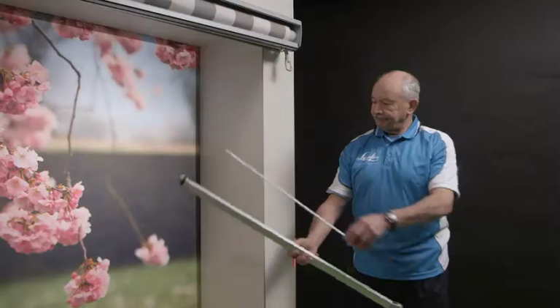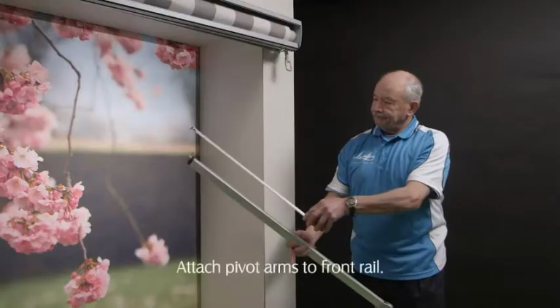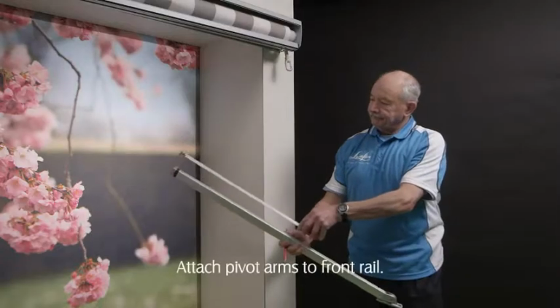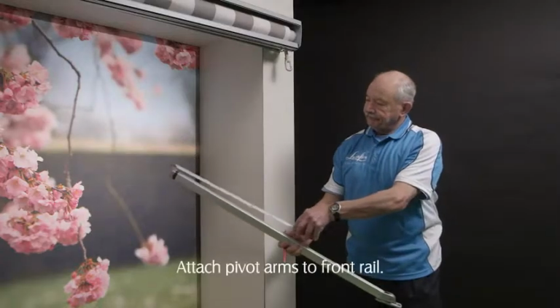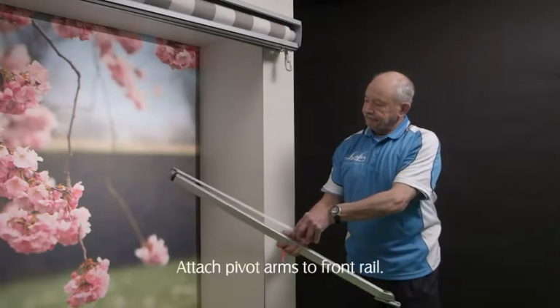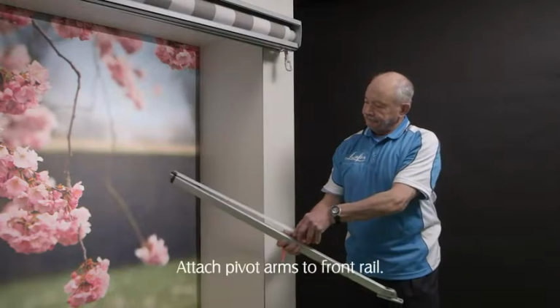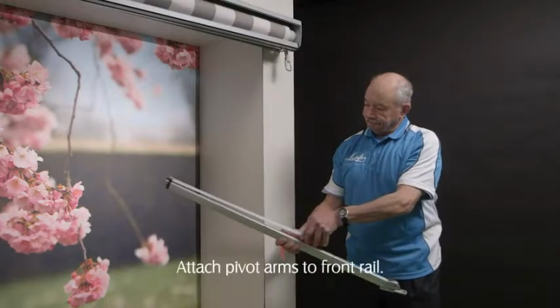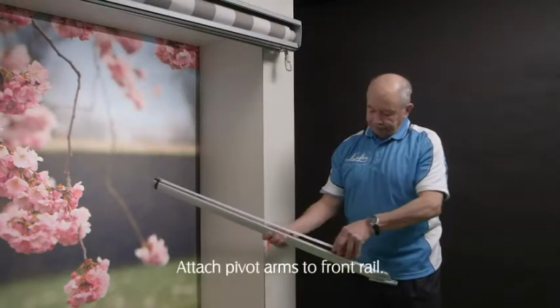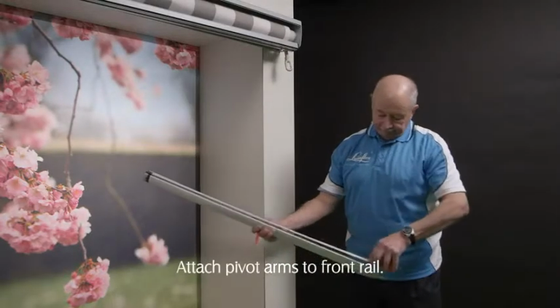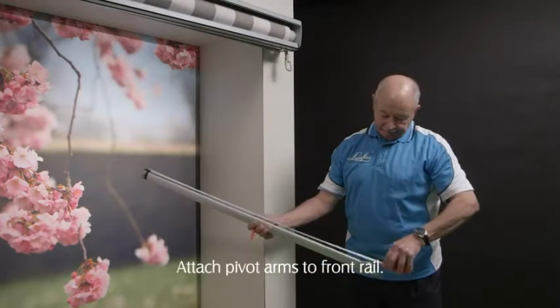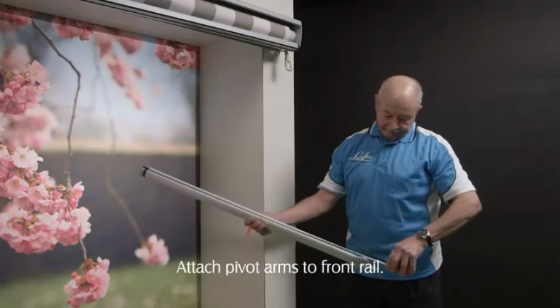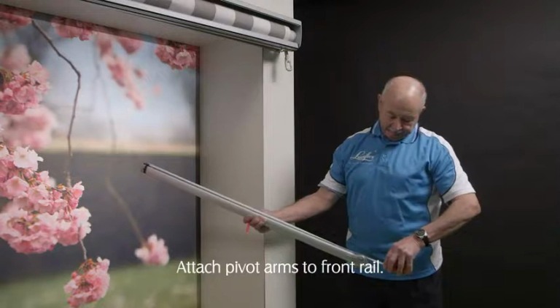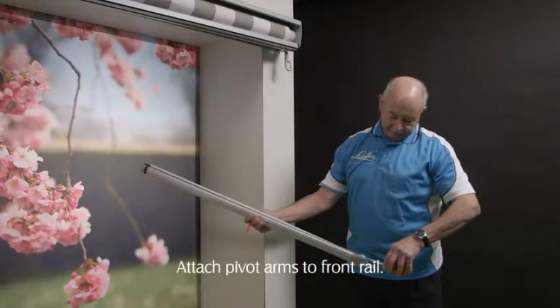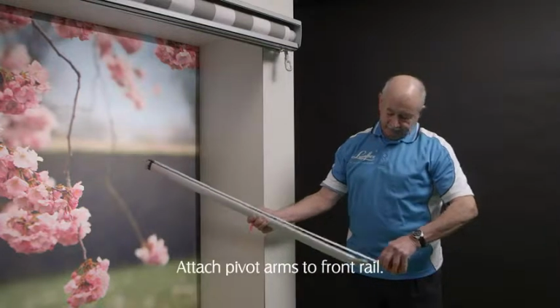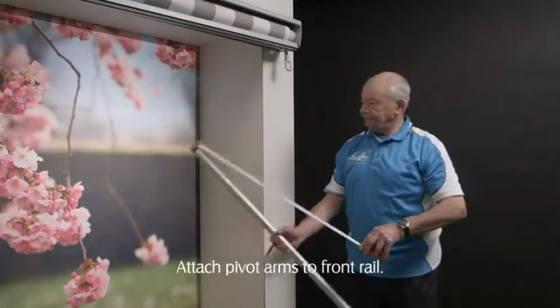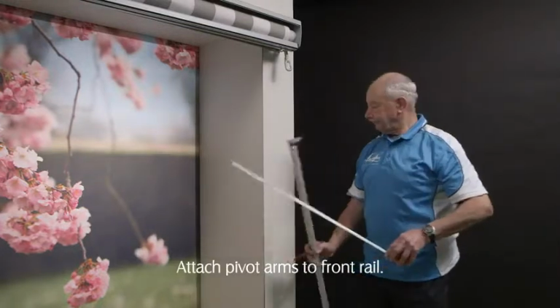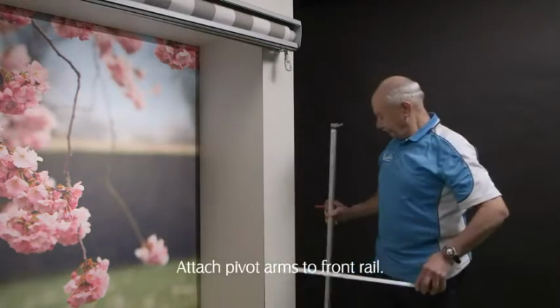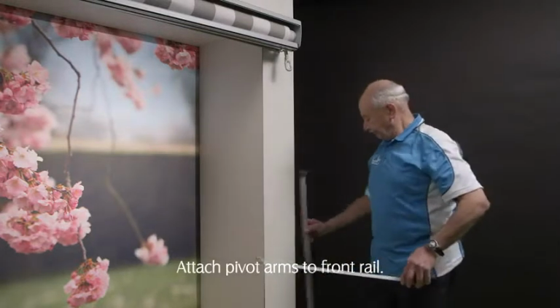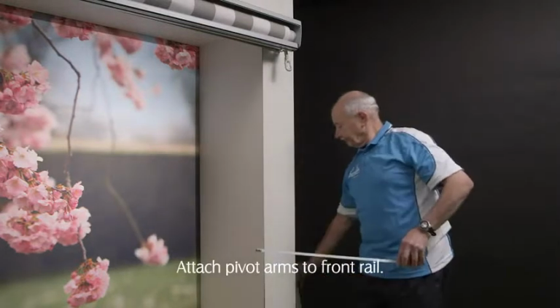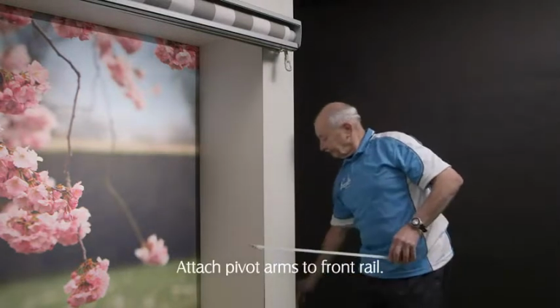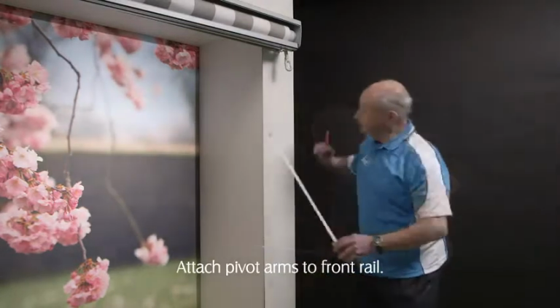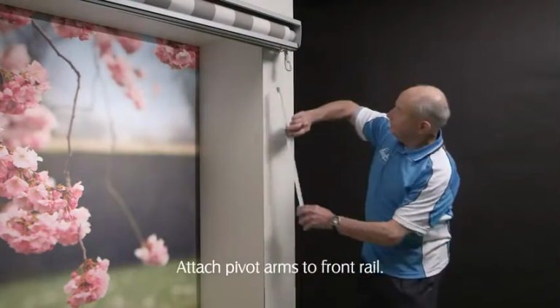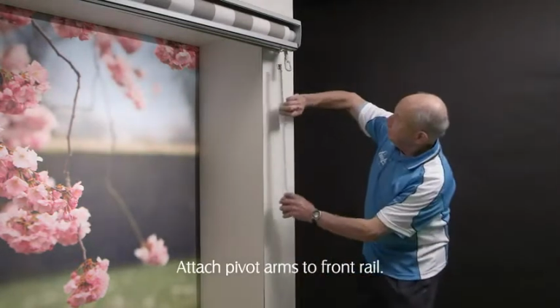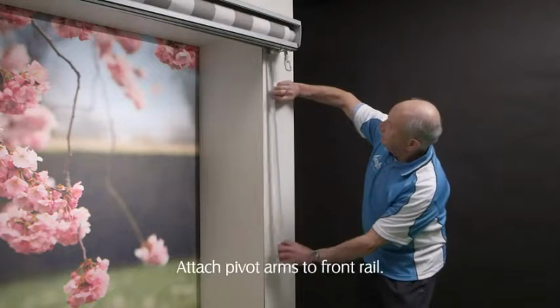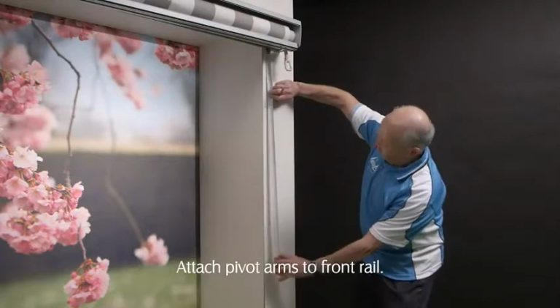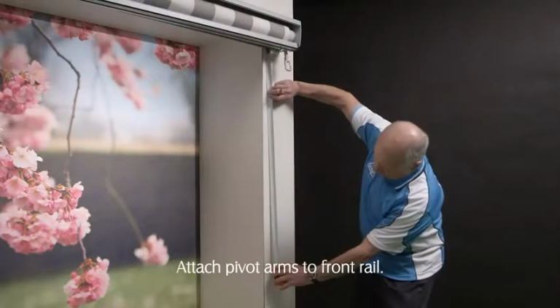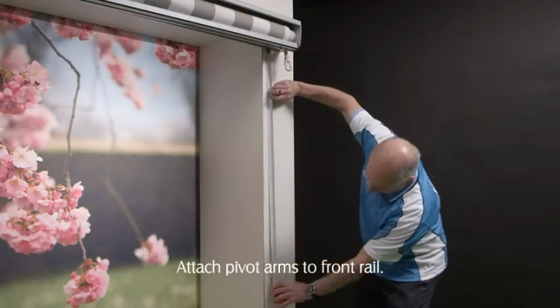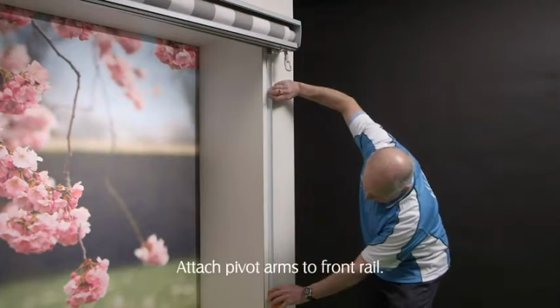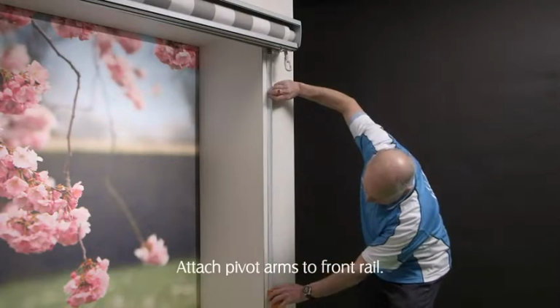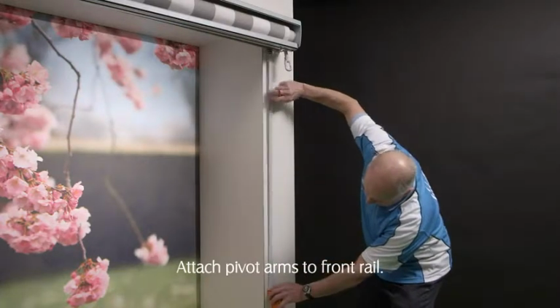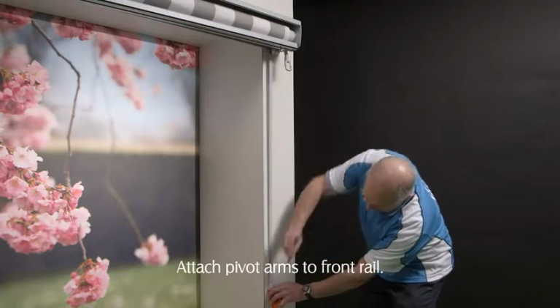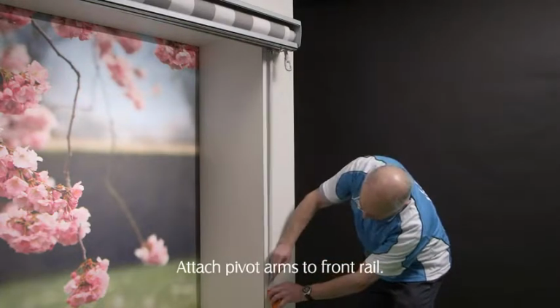To determine the fixing position of the arm, measure the arm length from the top of the arm to the centre of the bottom fixing hole plus 40 millimetres, and transpose this measurement from the bottom of the head box to determine where to fit the arm.